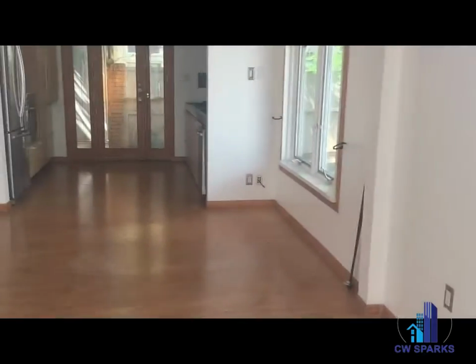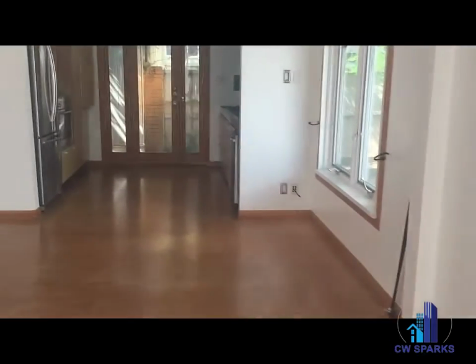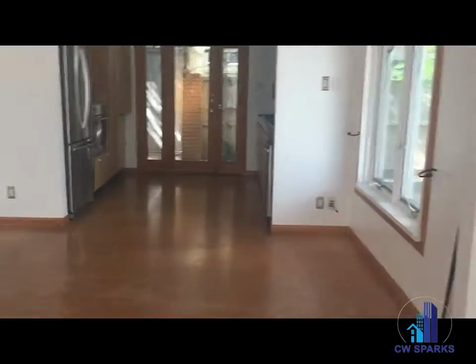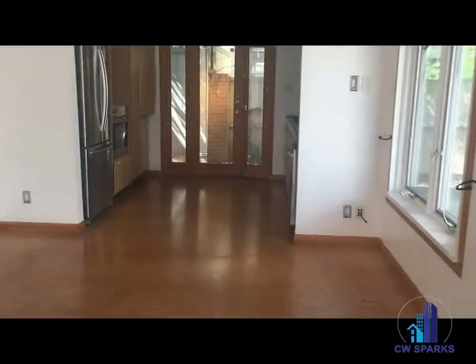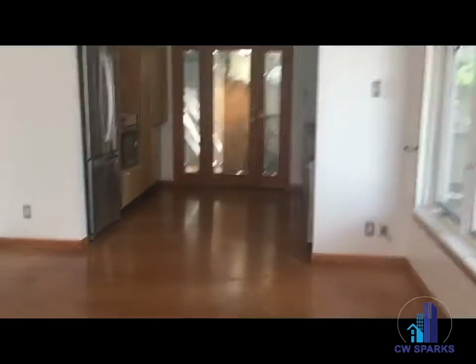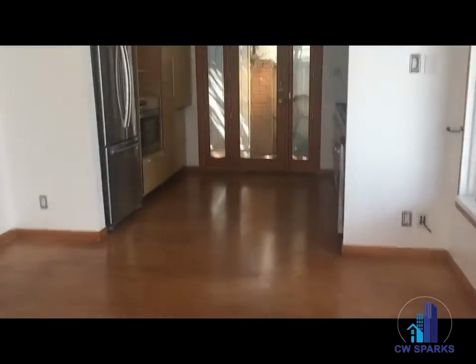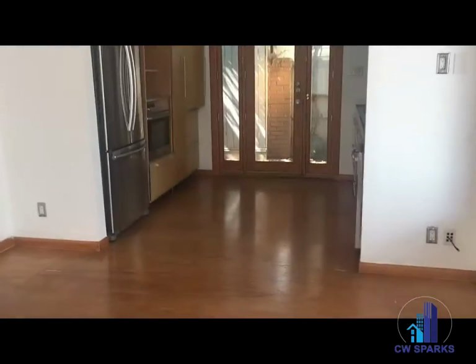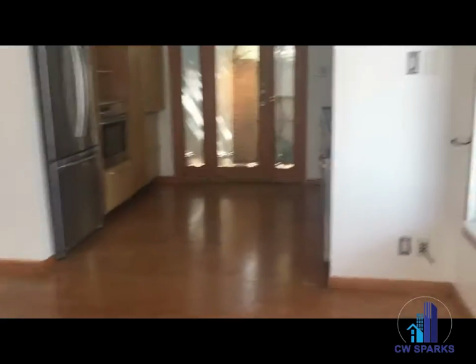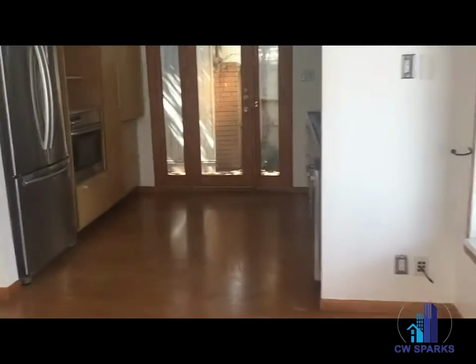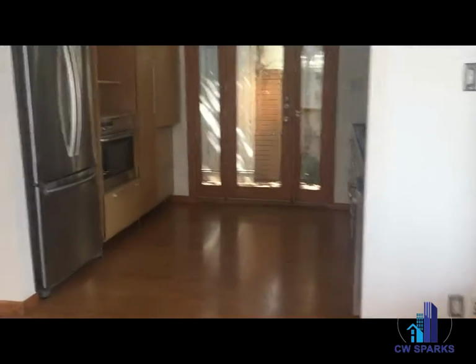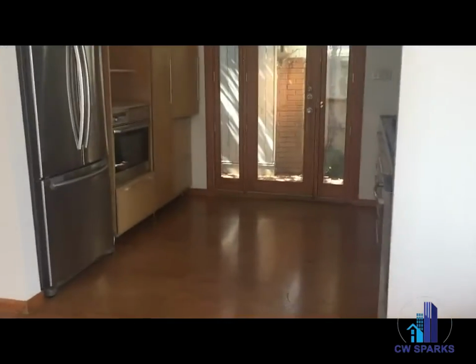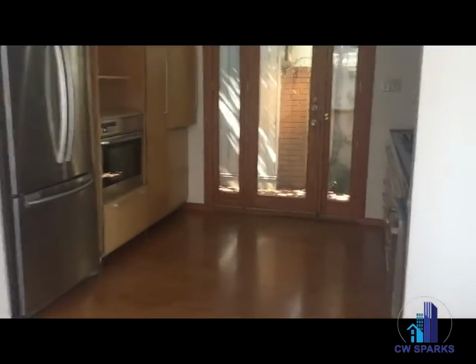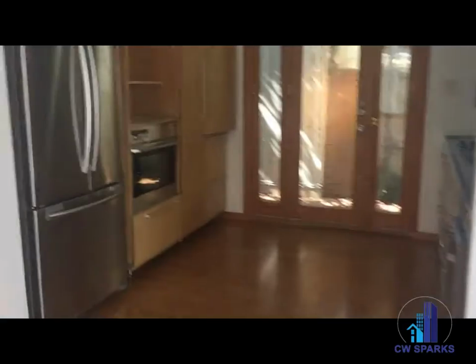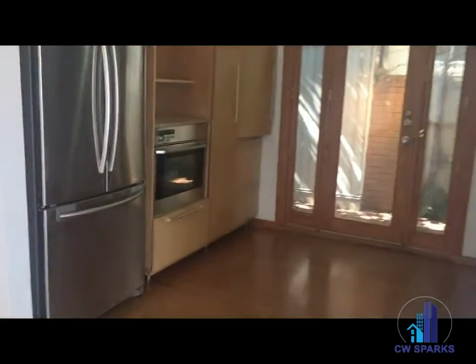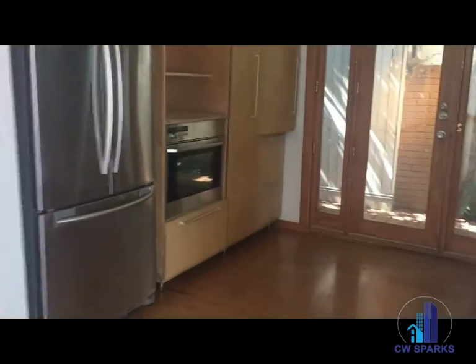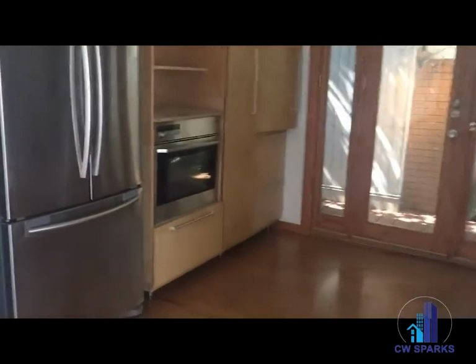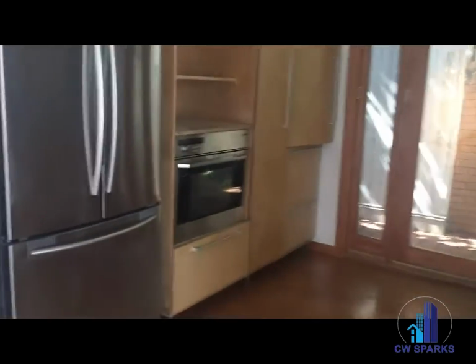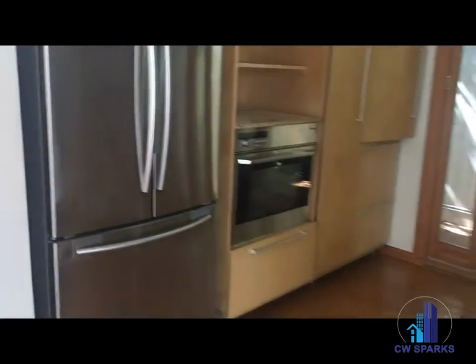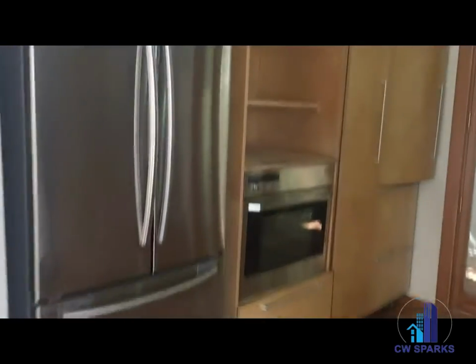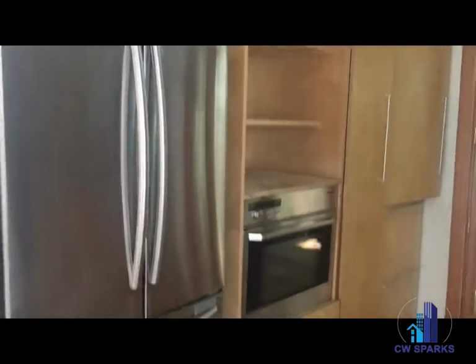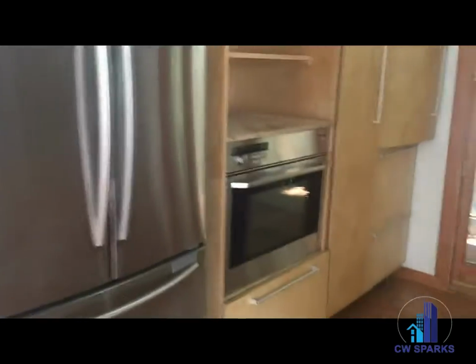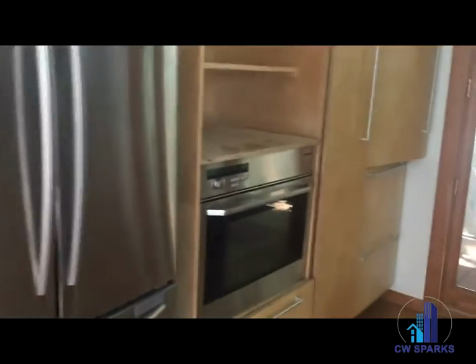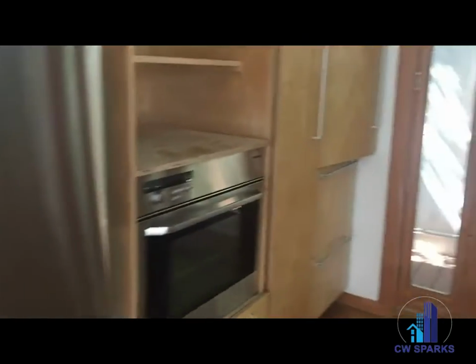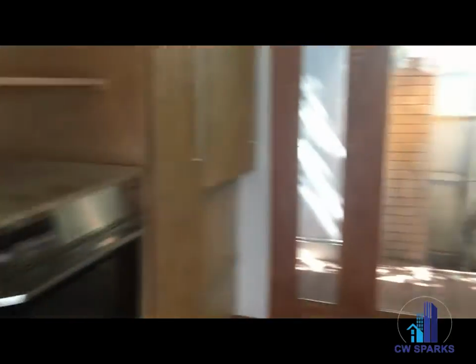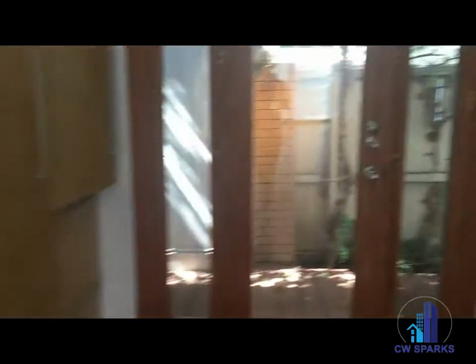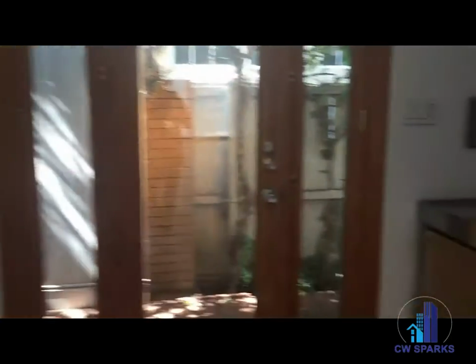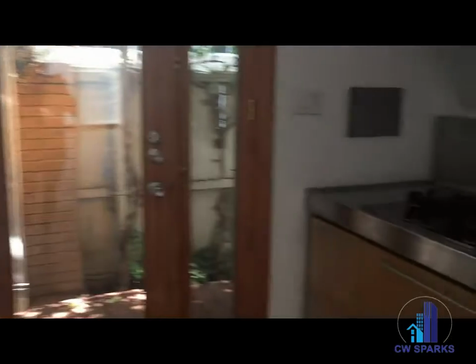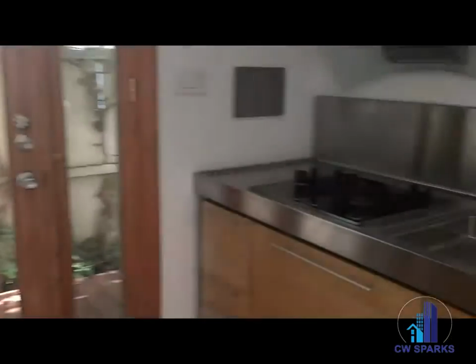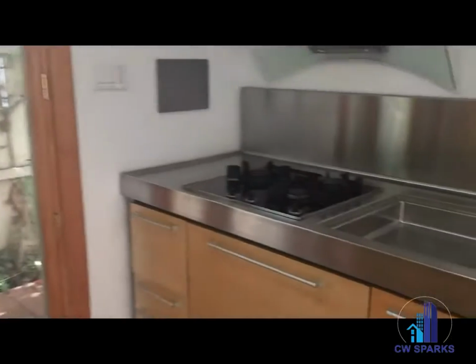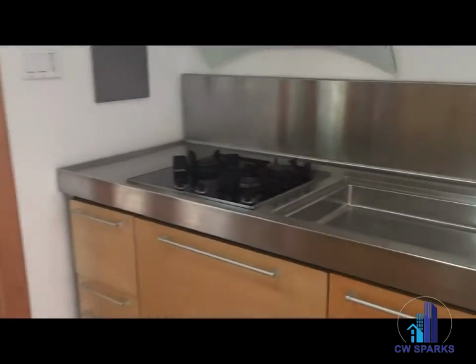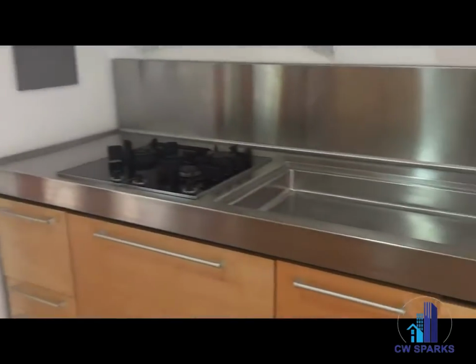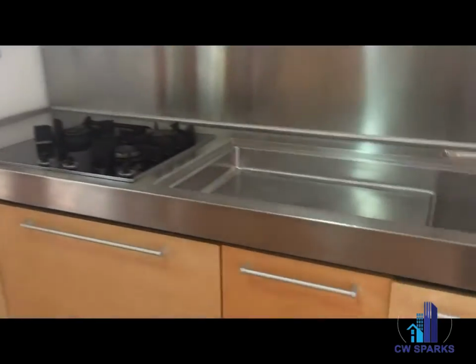Coming into the kitchen area, all stainless steel appliances. The refrigerator is included in the rental. Gas cooktop.